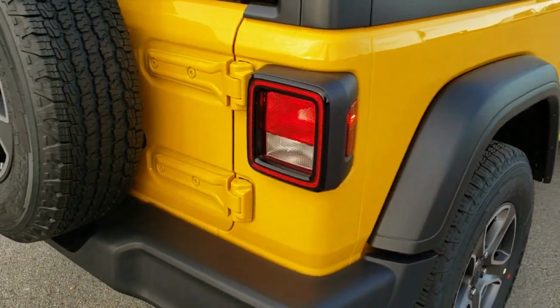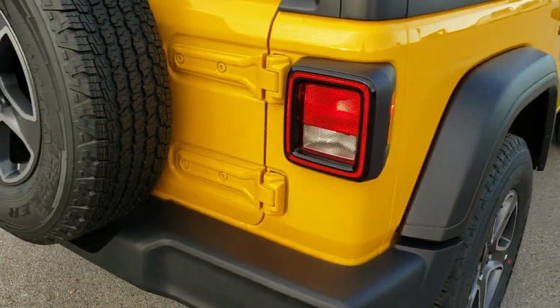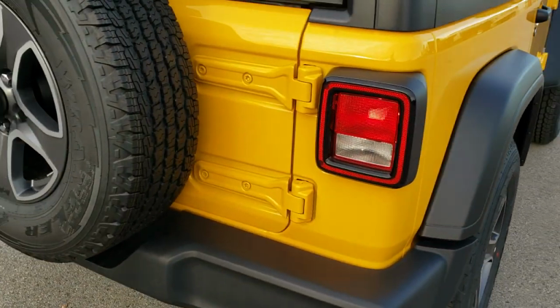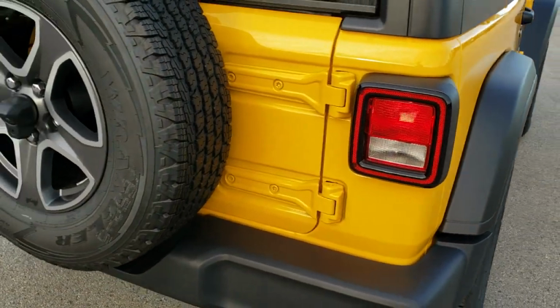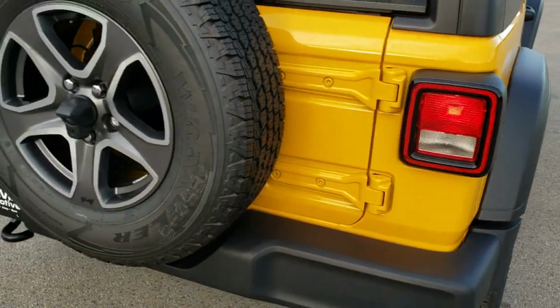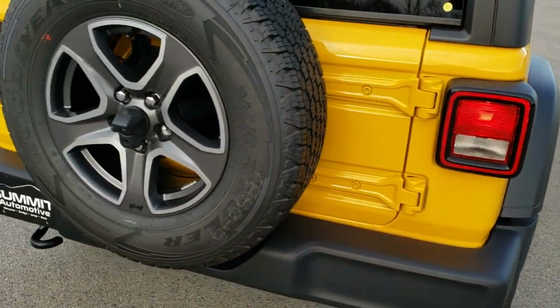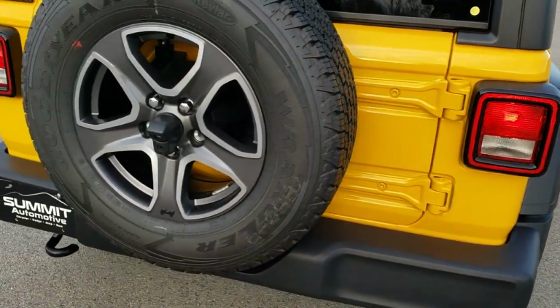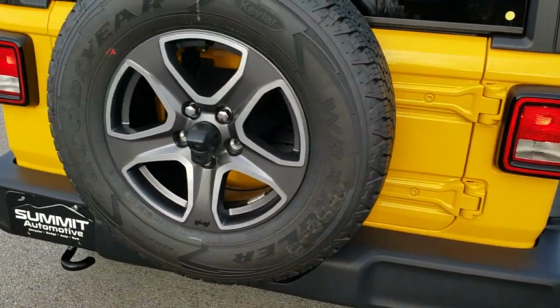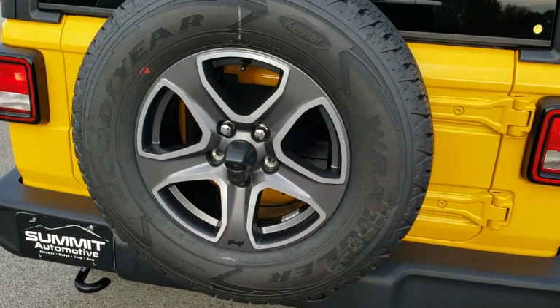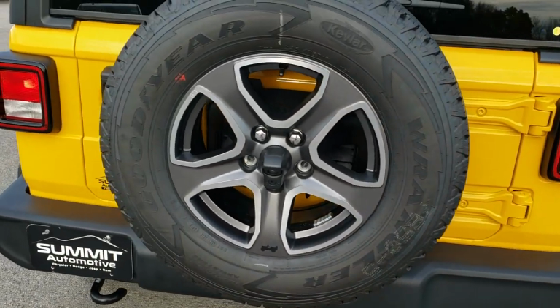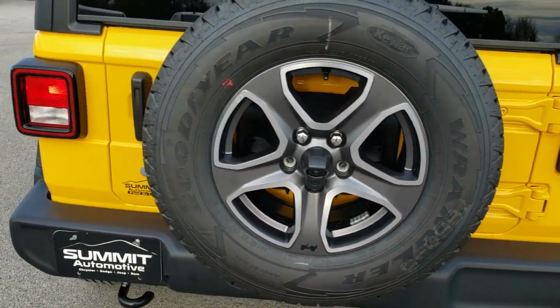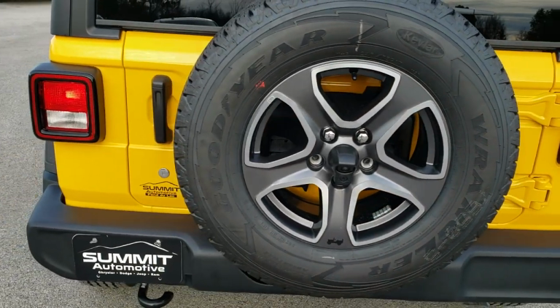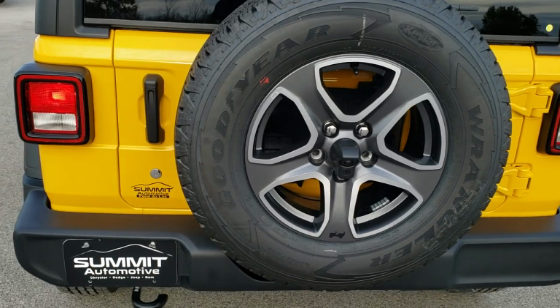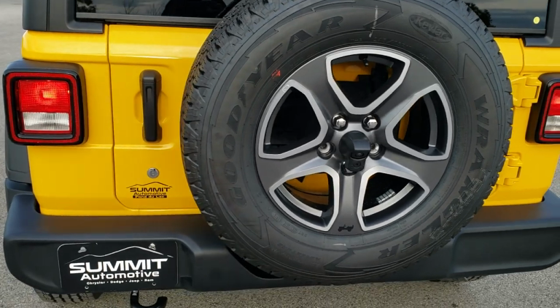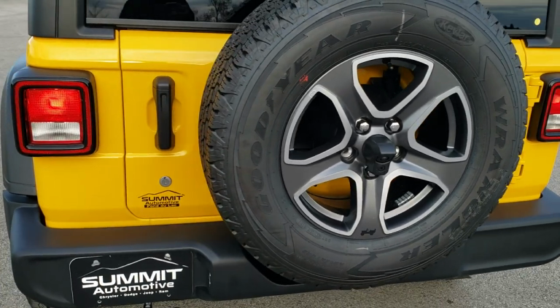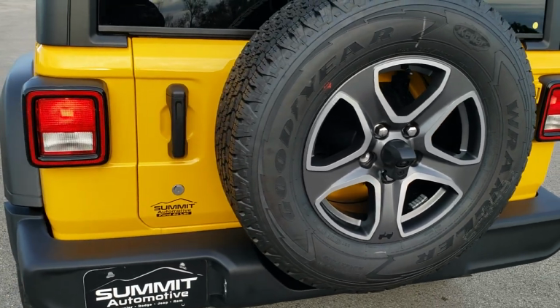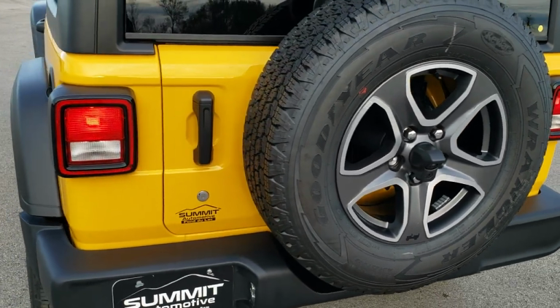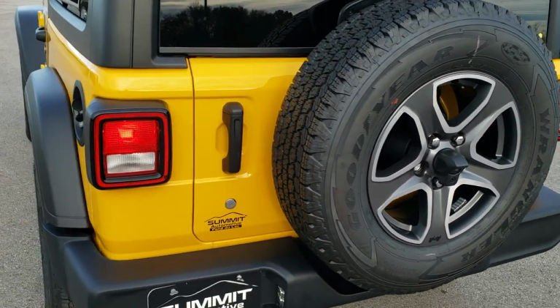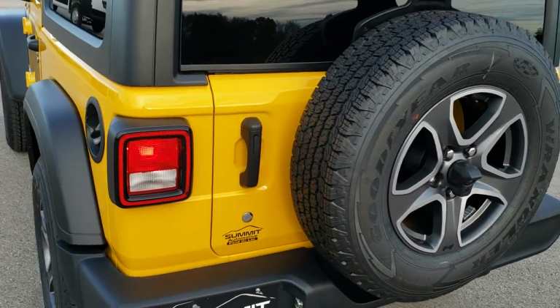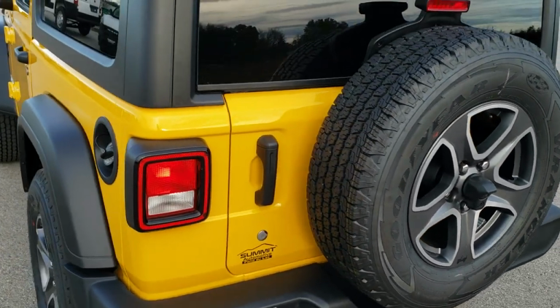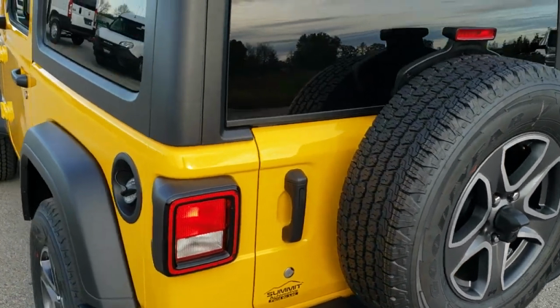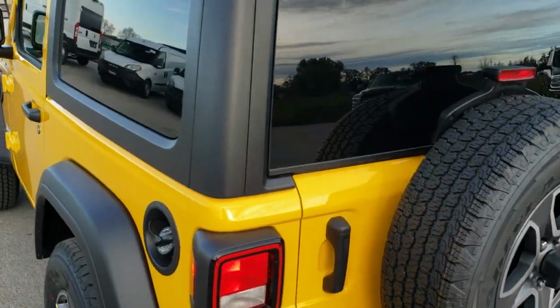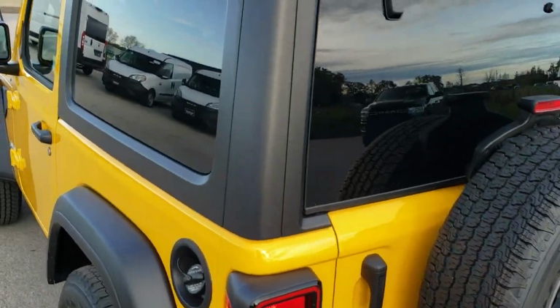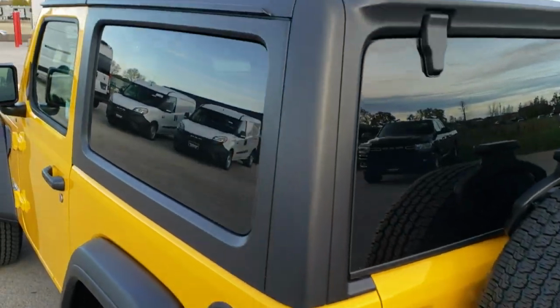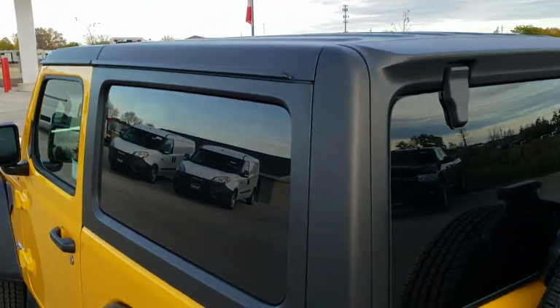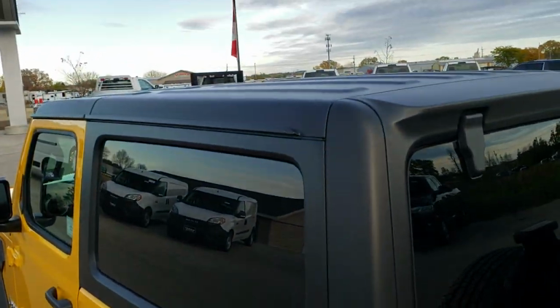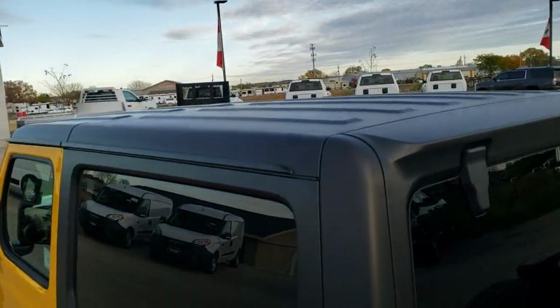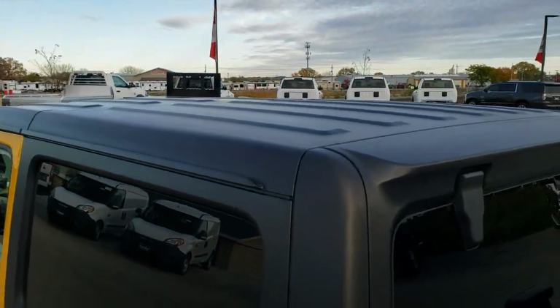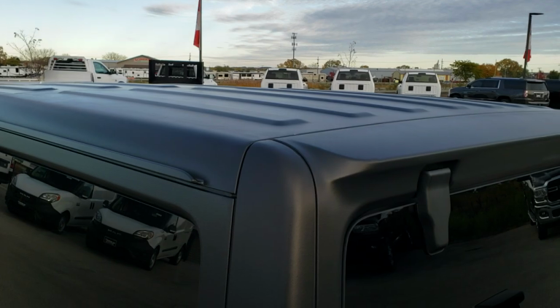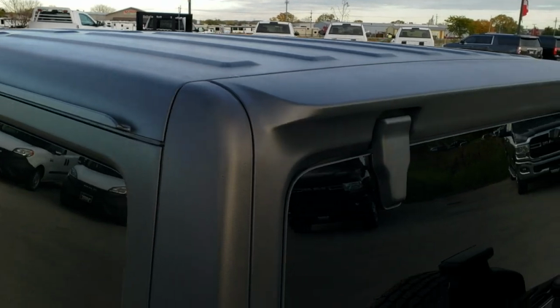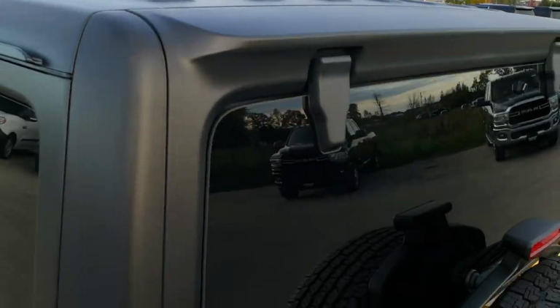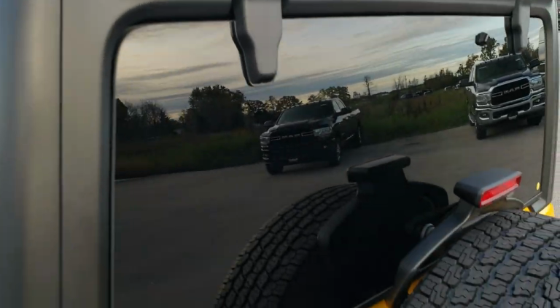Really like the redesign on the Wranglers. They ride really nice — if you haven't driven one yet, I'd highly suggest you come check them out. They're really nice.